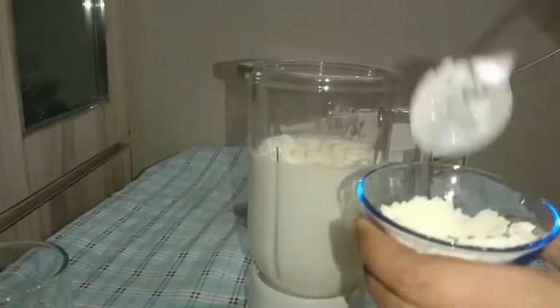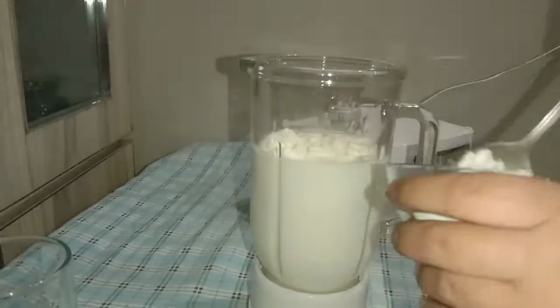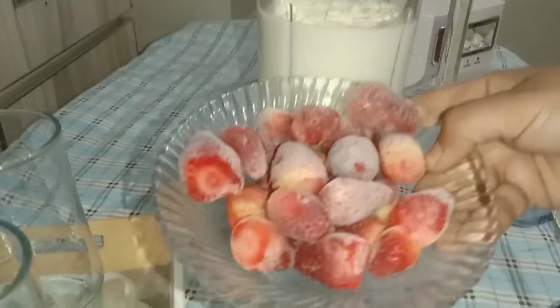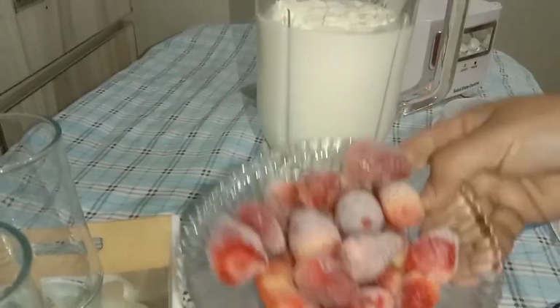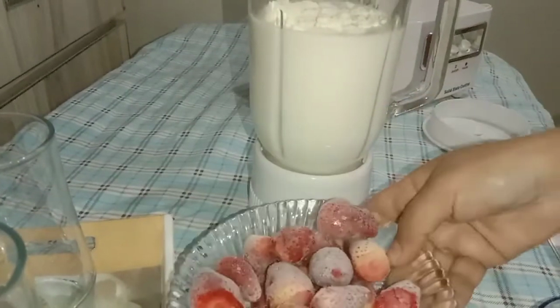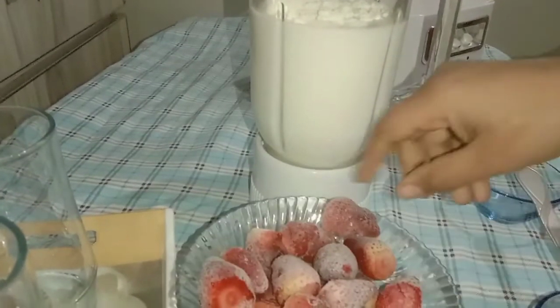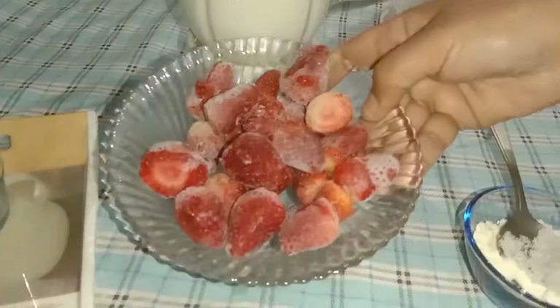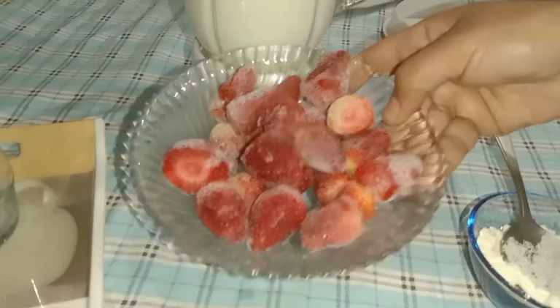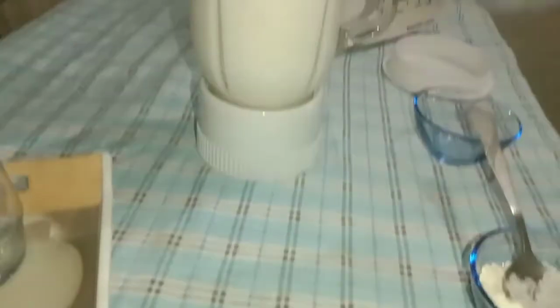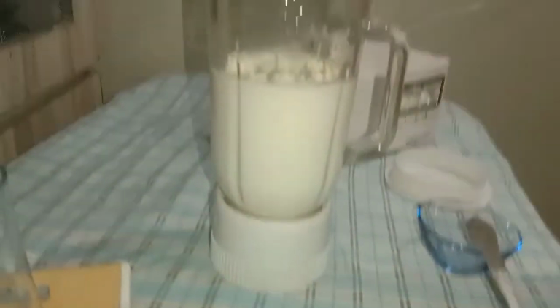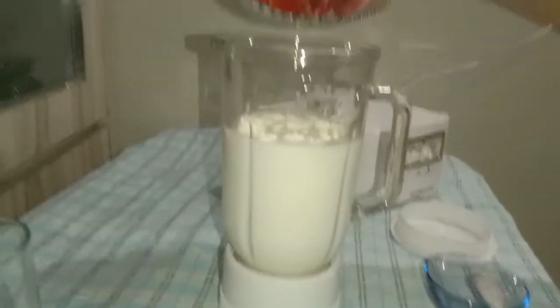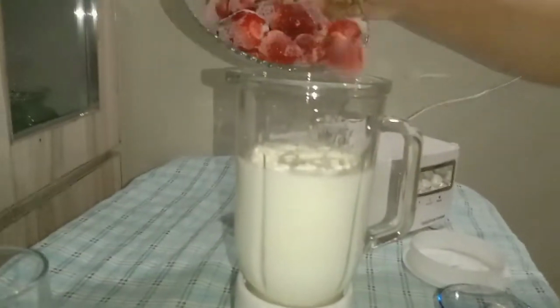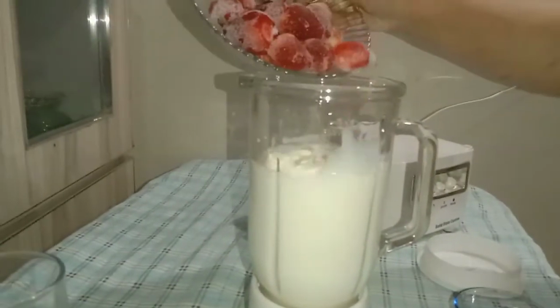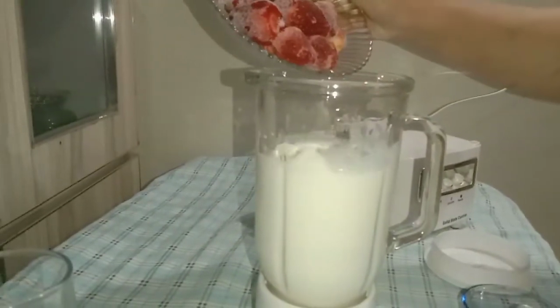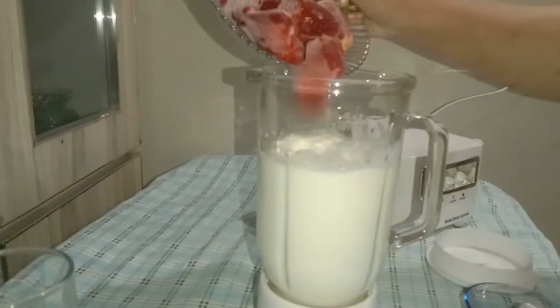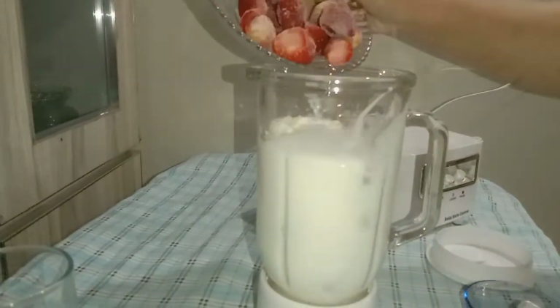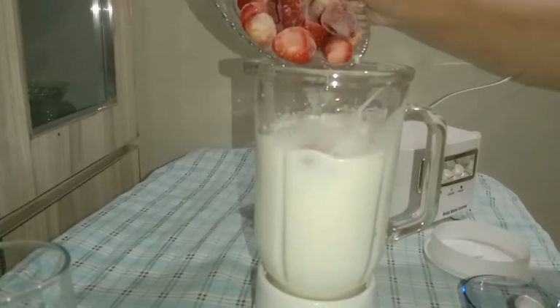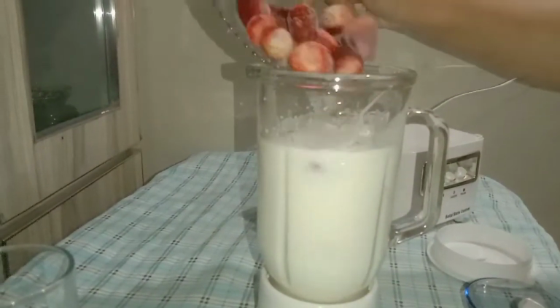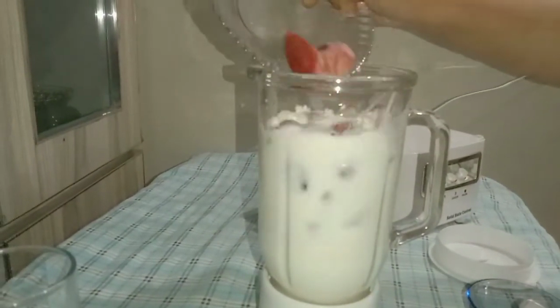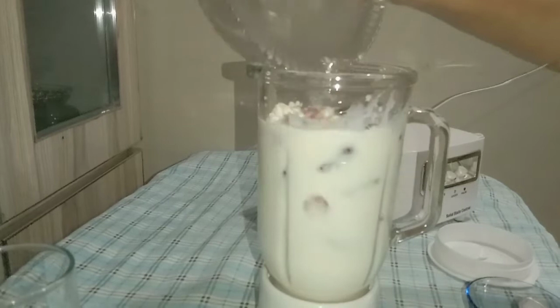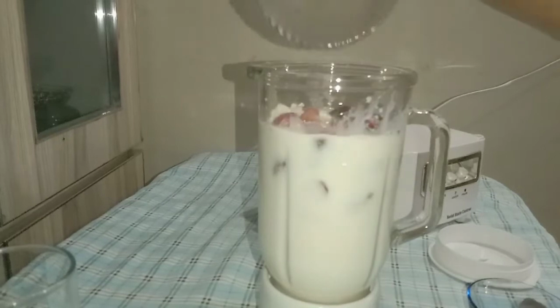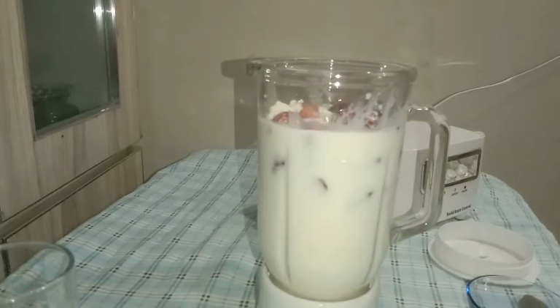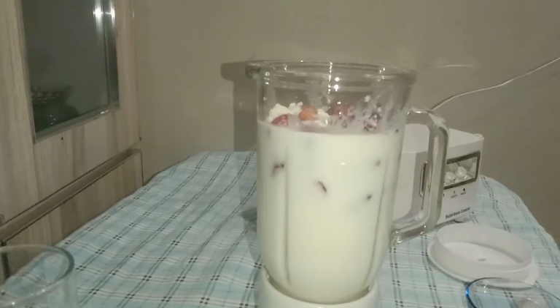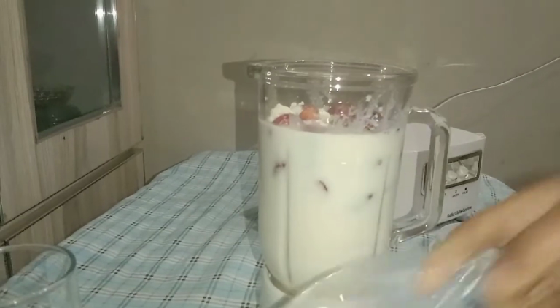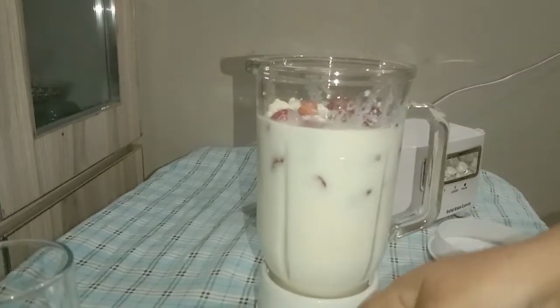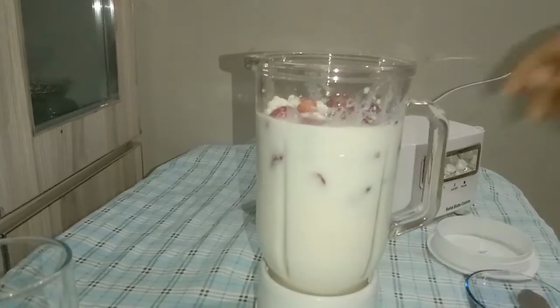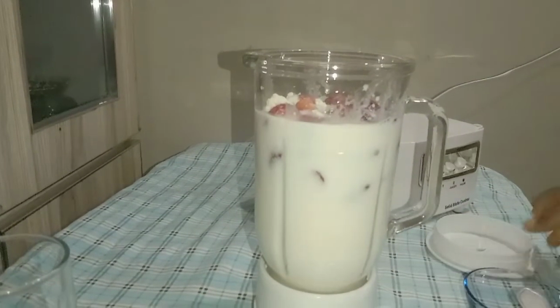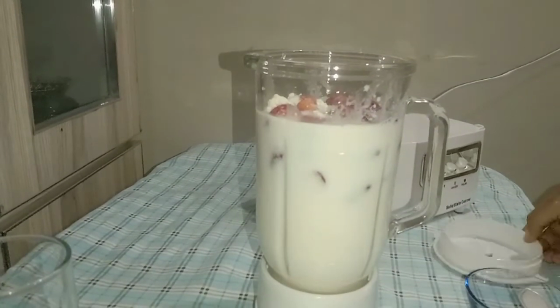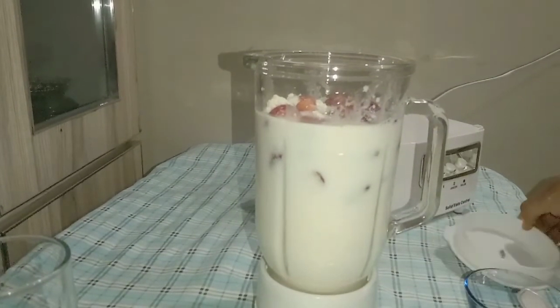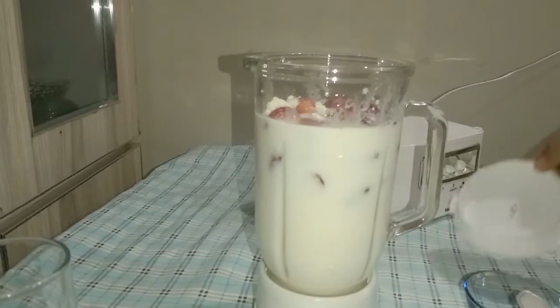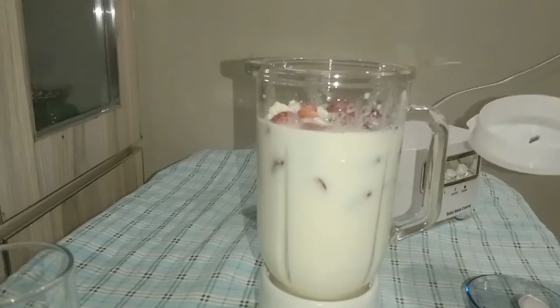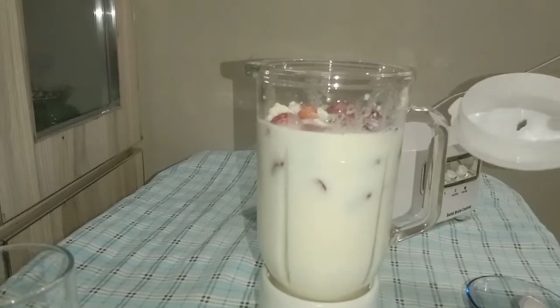This is a bowl of strawberries. We have placed the strawberries in the blender.